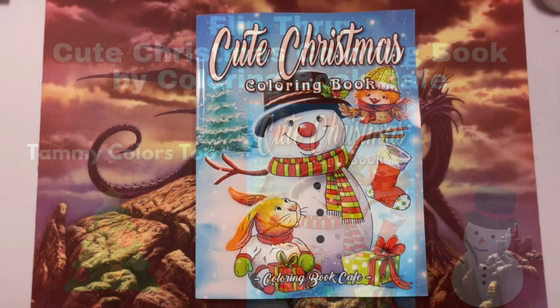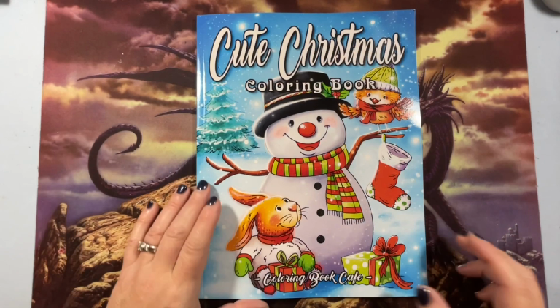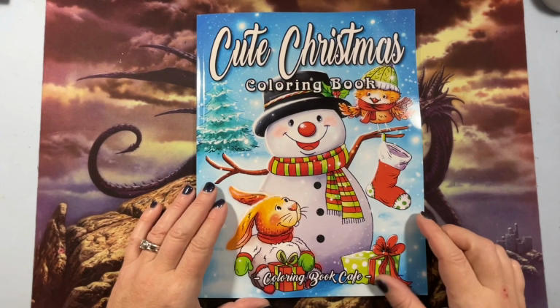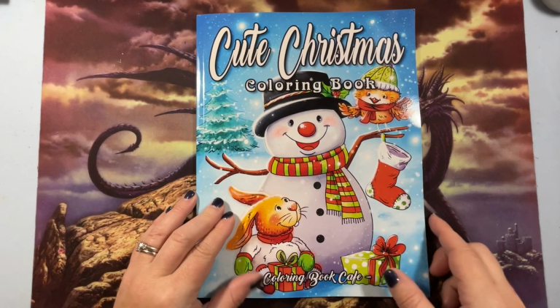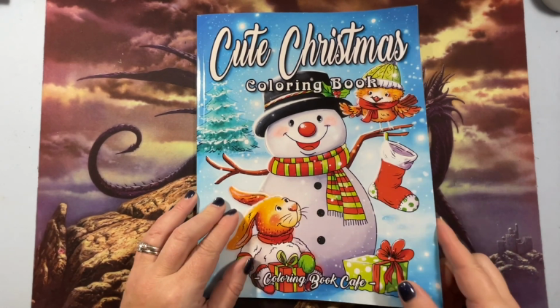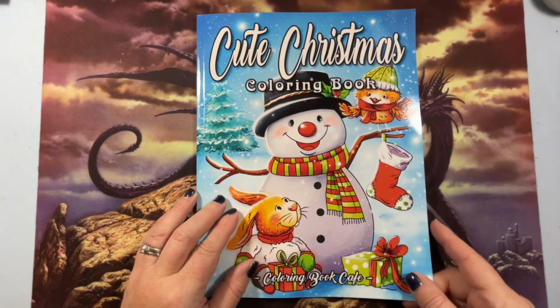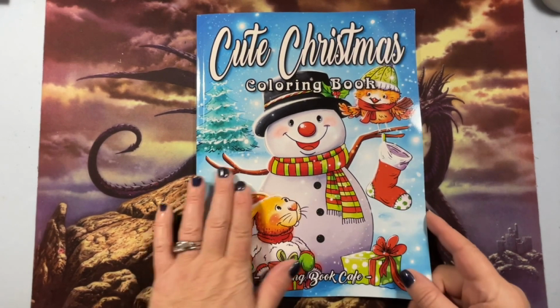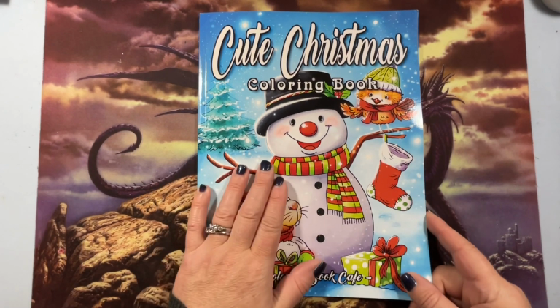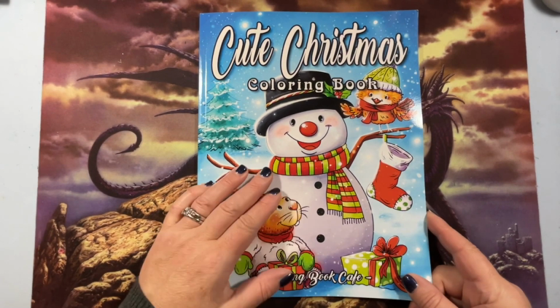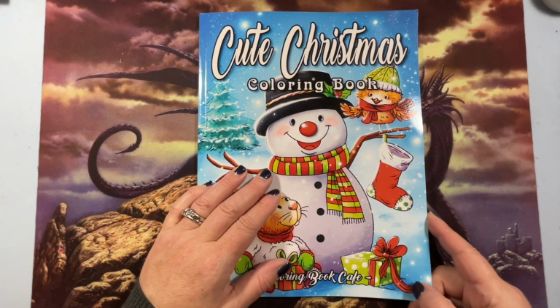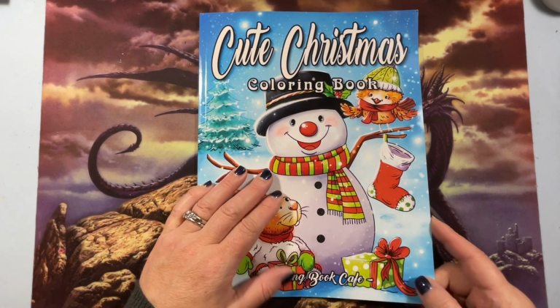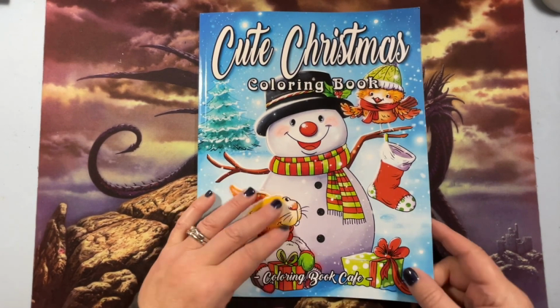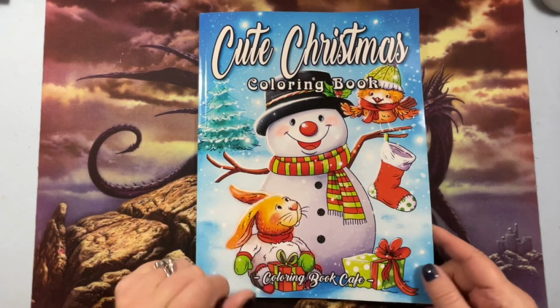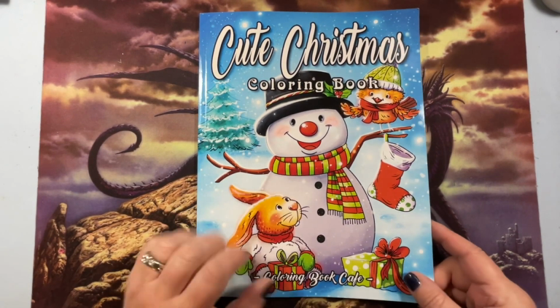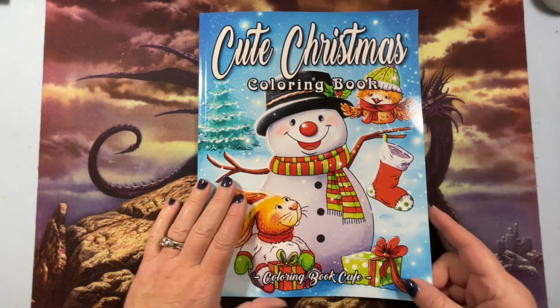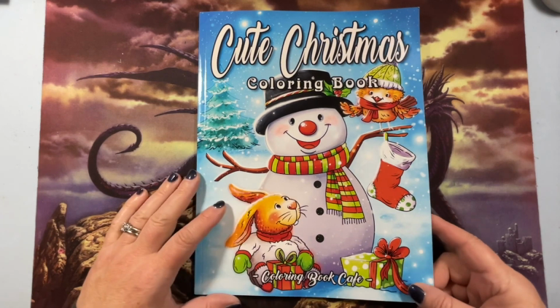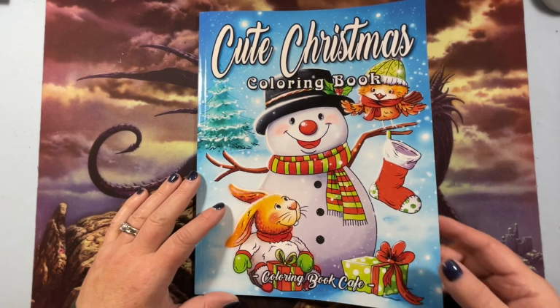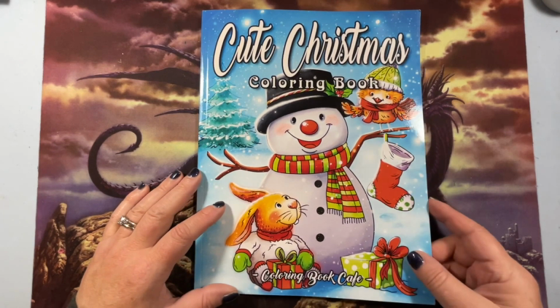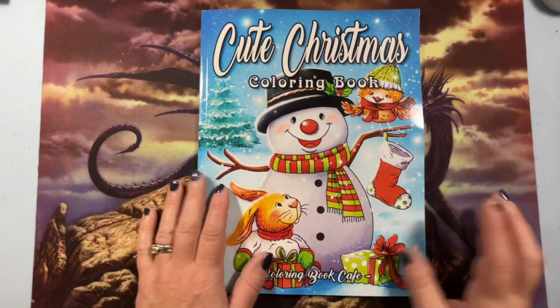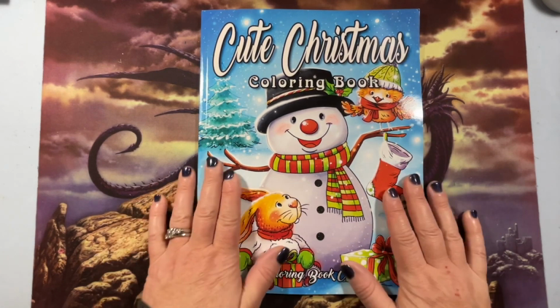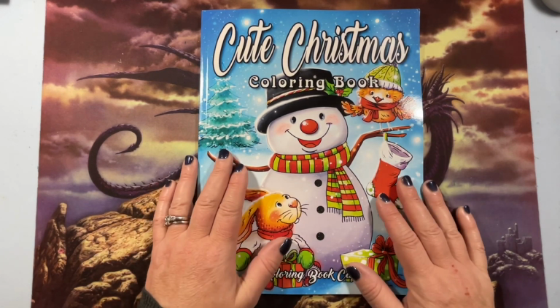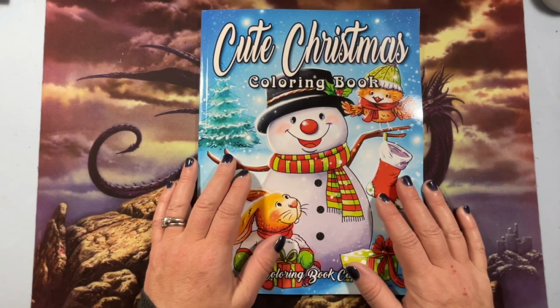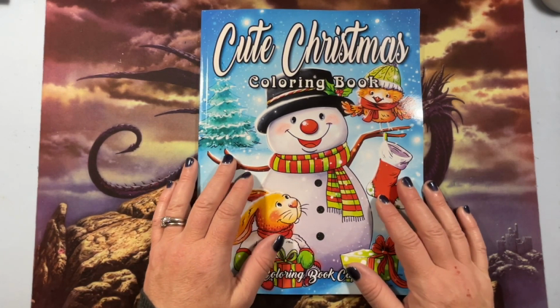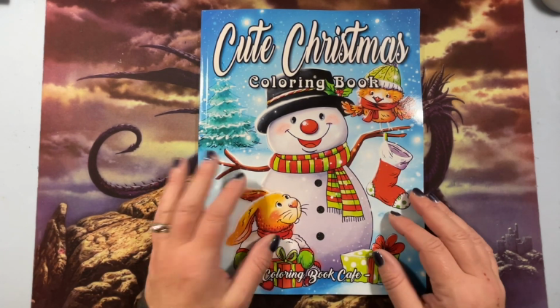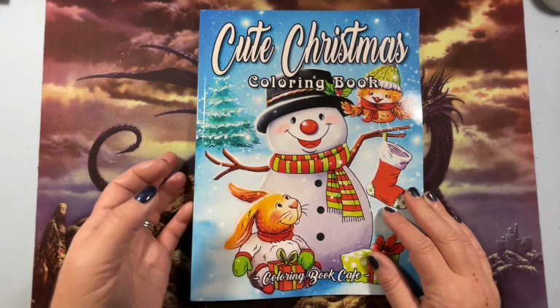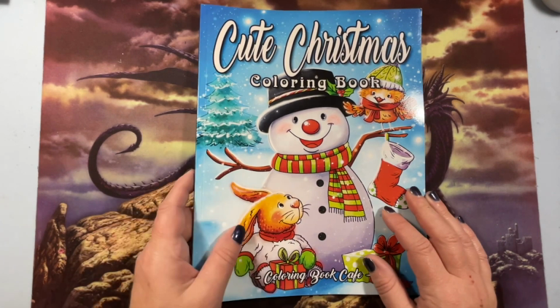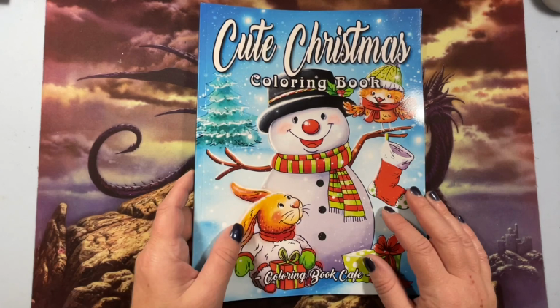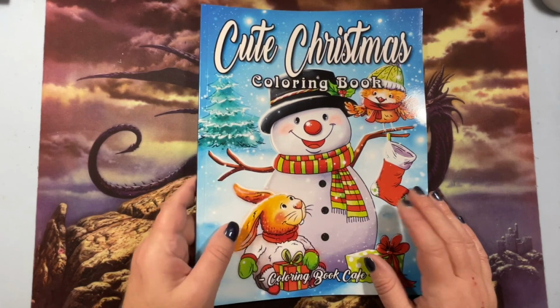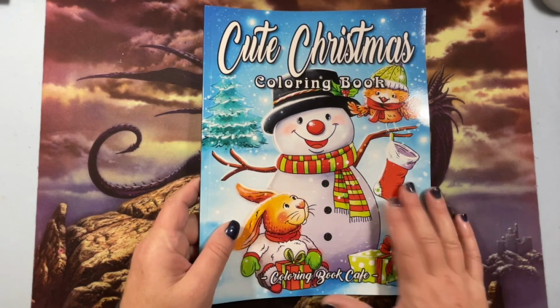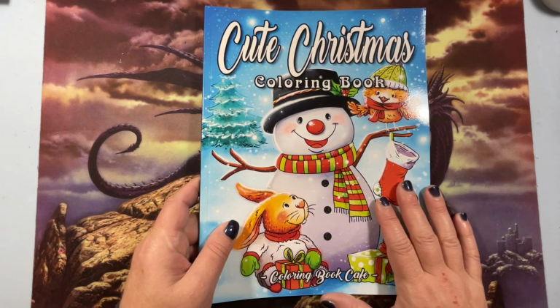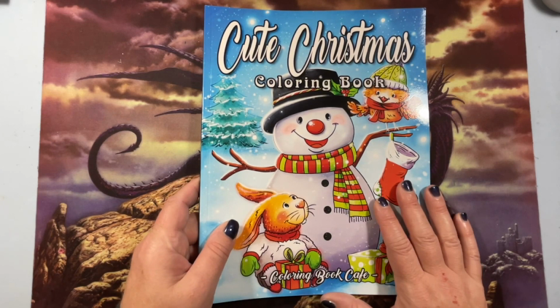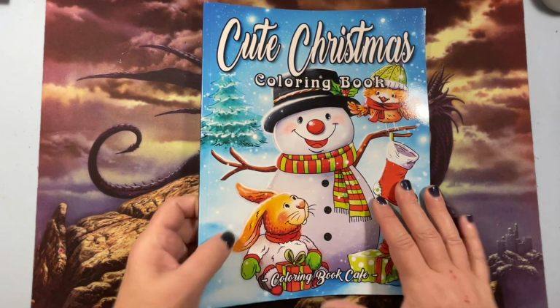Hi, this is Tammy from Tammy Colors 2. I'm doing a flip of Cute Christmas Coloring Book by Coloring Book Cafe. This is an Amazon printed book — it's their brand new Christmas book.